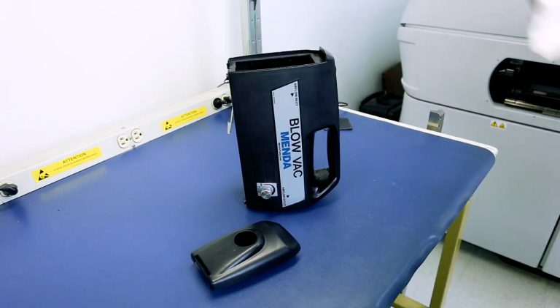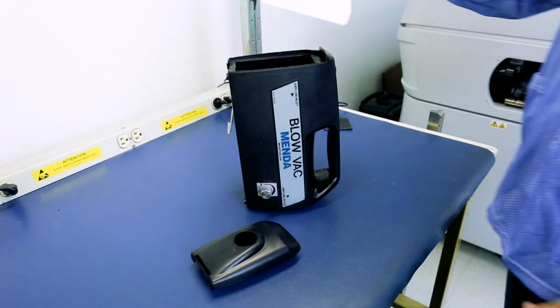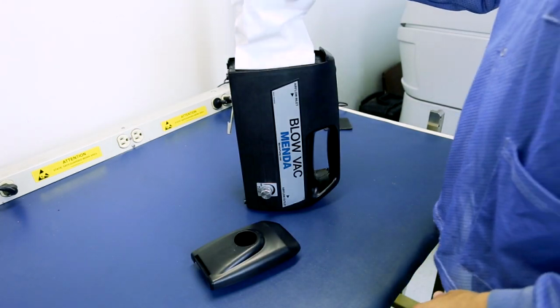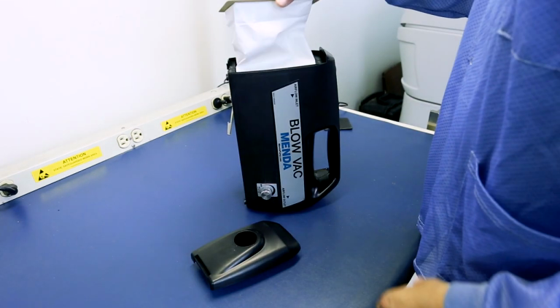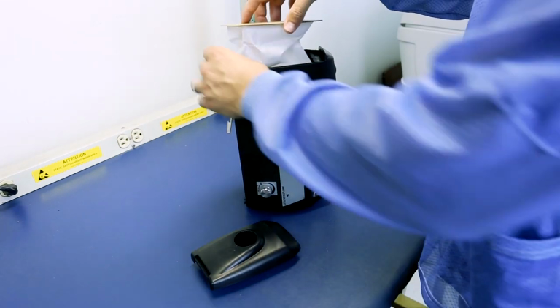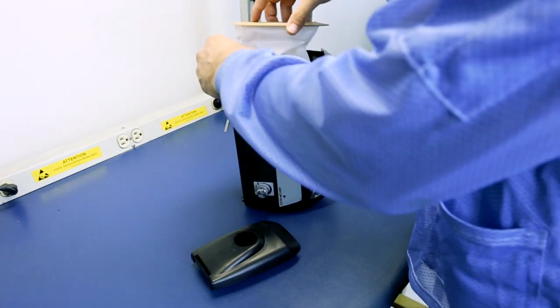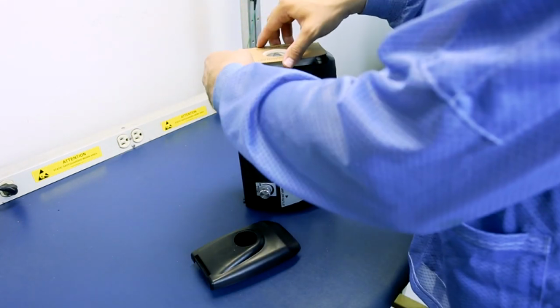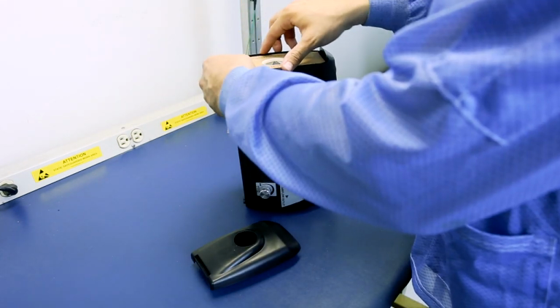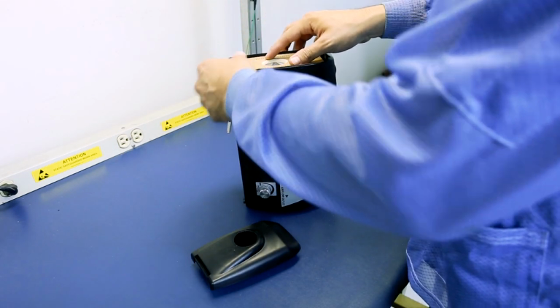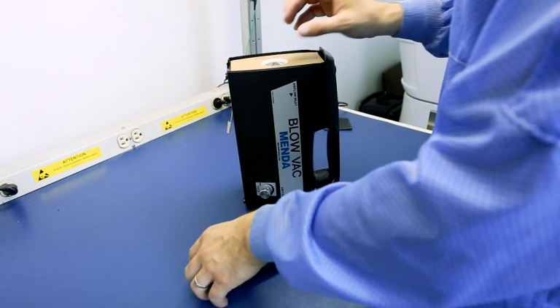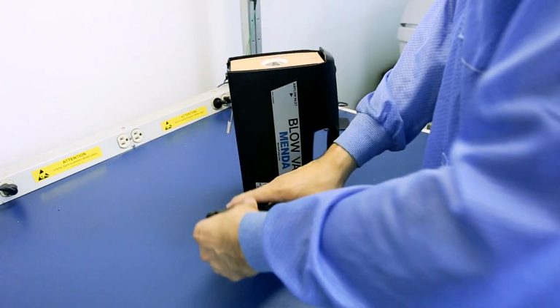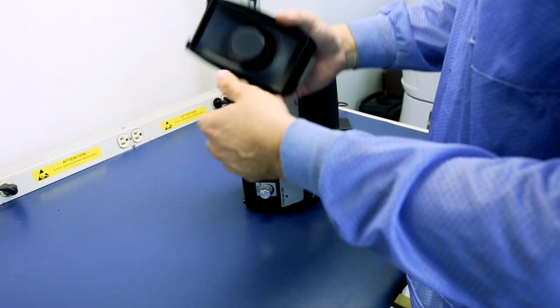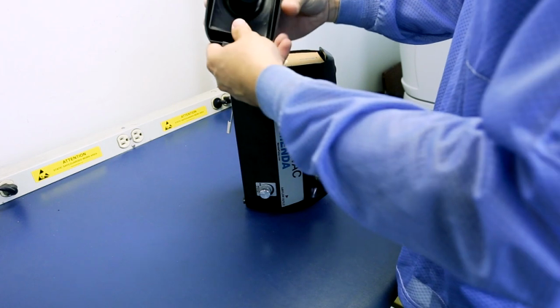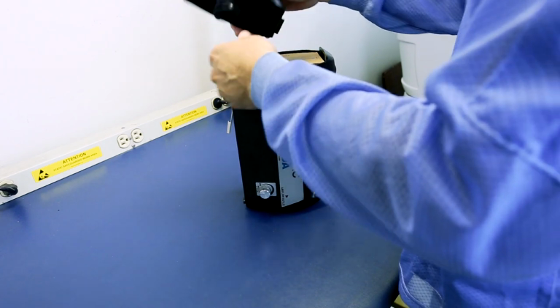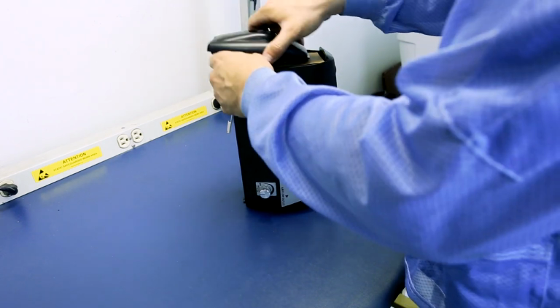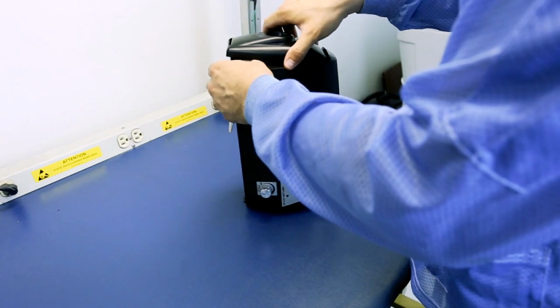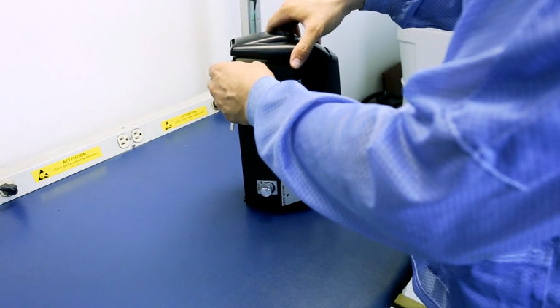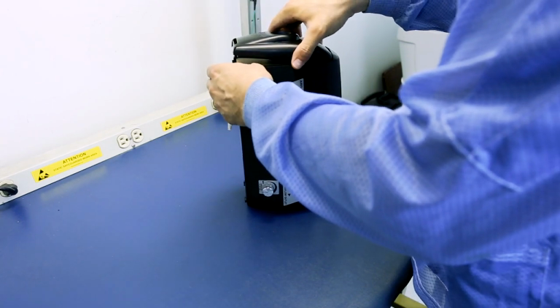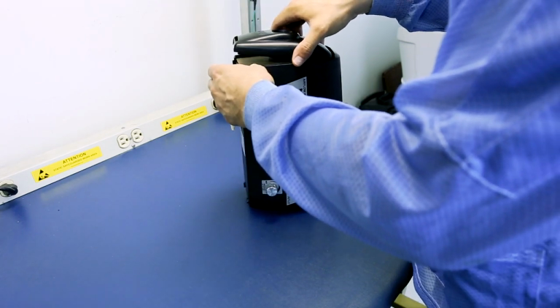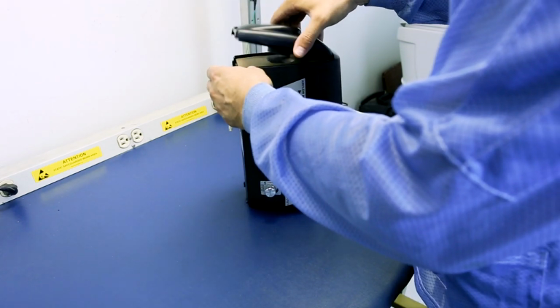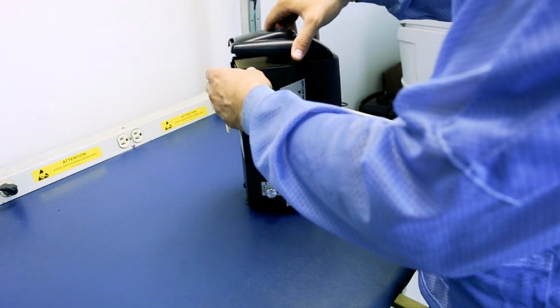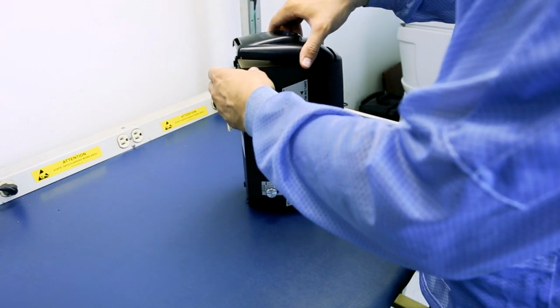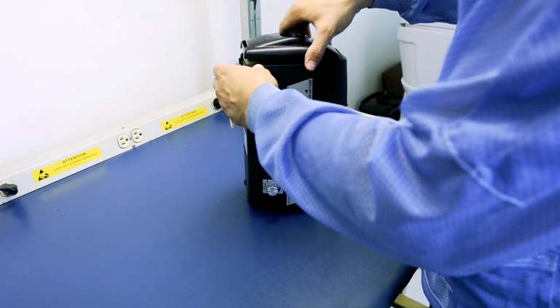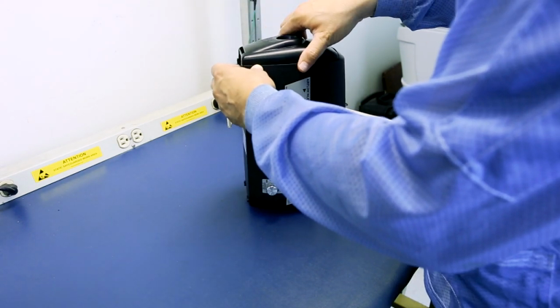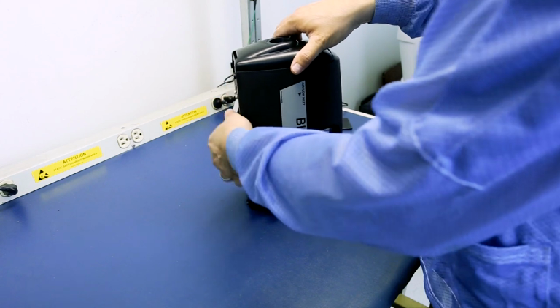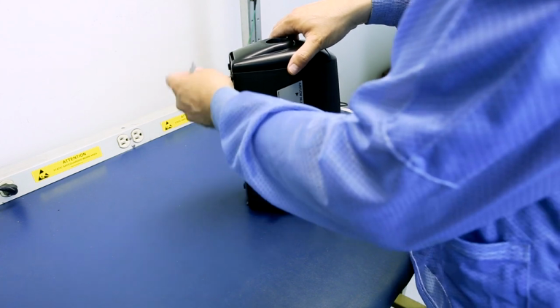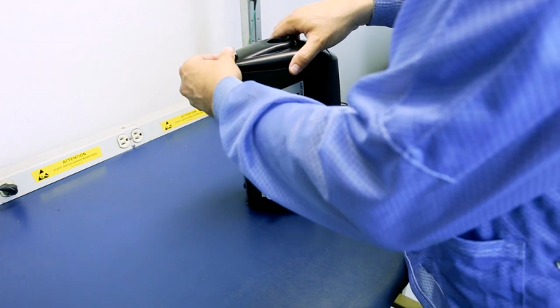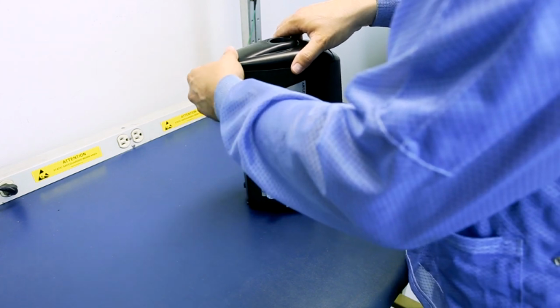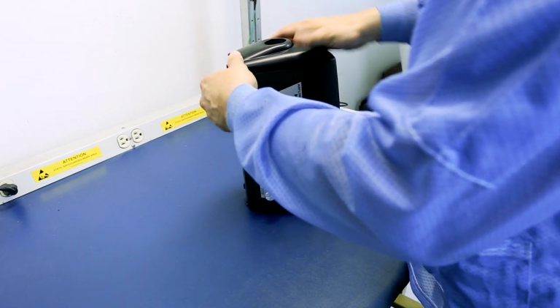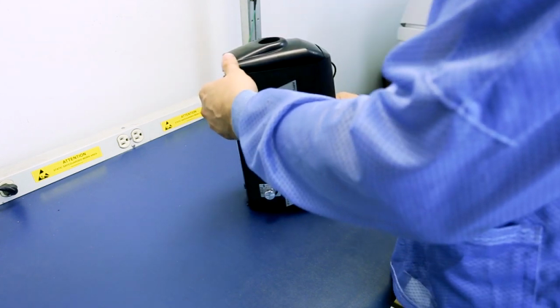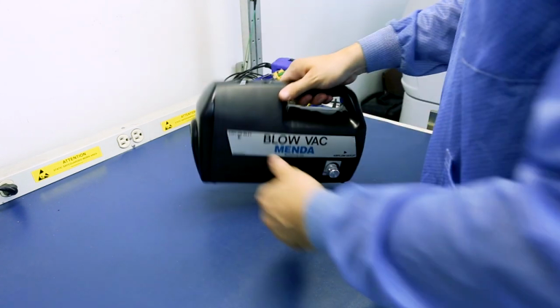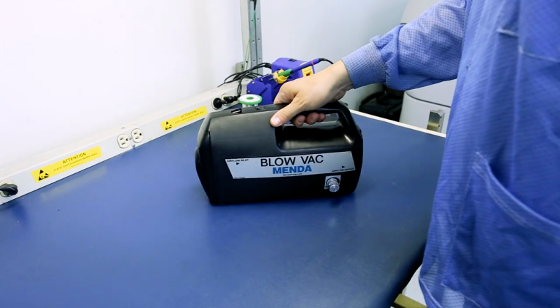The Blow Vac comes with an advanced five-stage filtration system which retains particles down to 0.3 micron. It comes fitted with a special double-layer paper filter bag combined with an electrostatic charged micro filter.